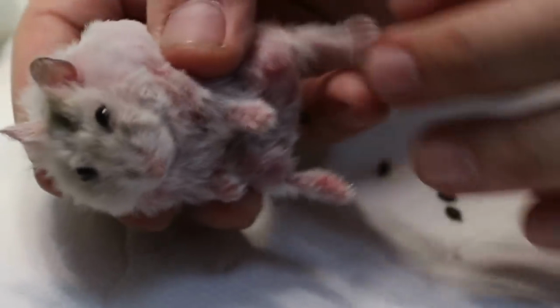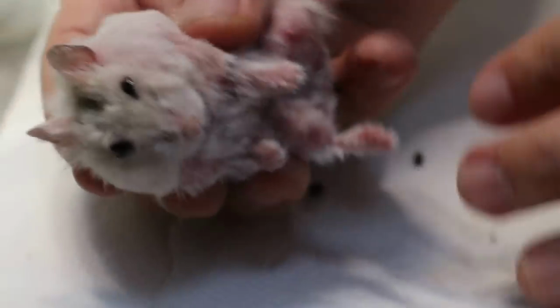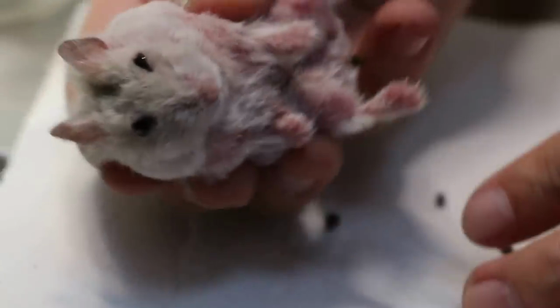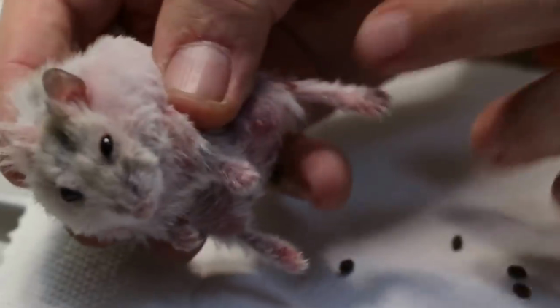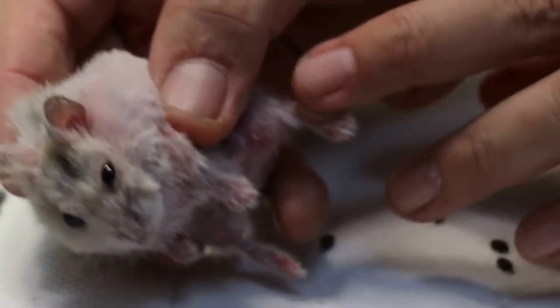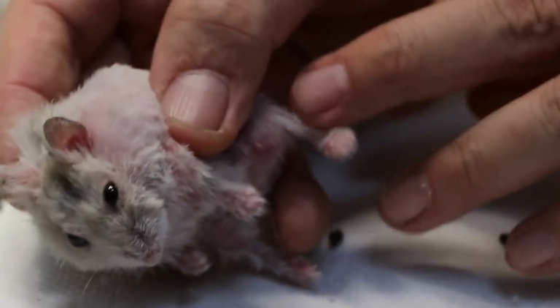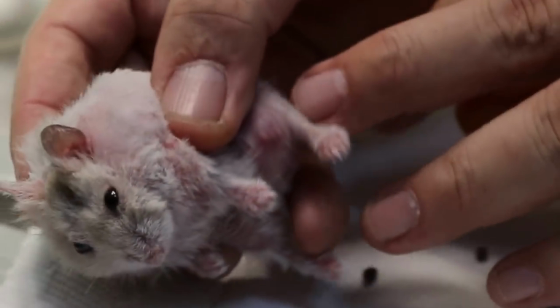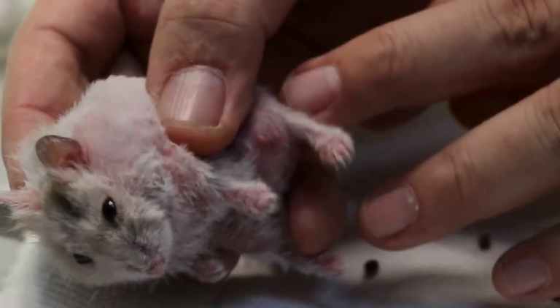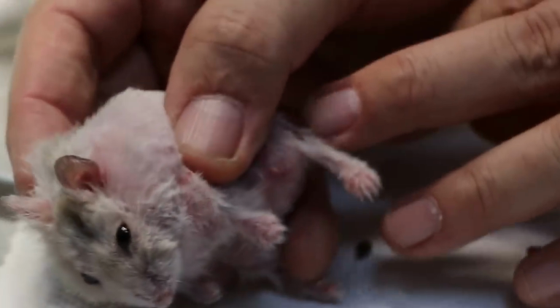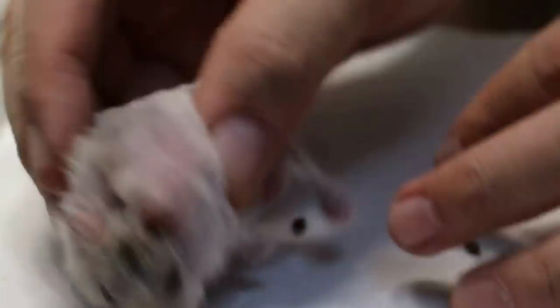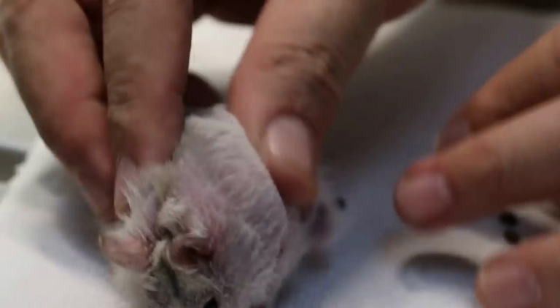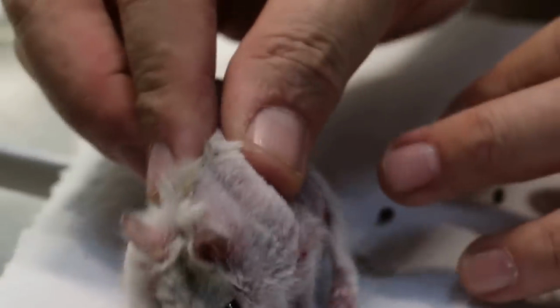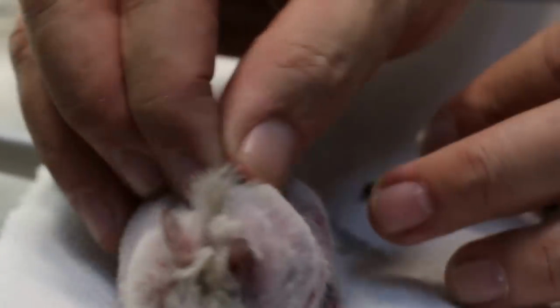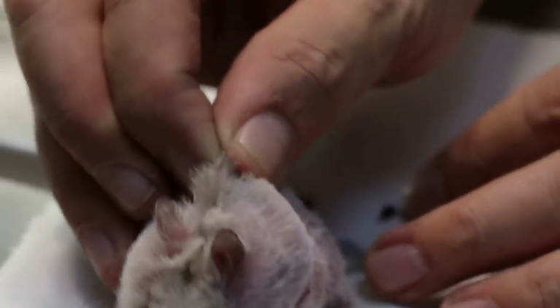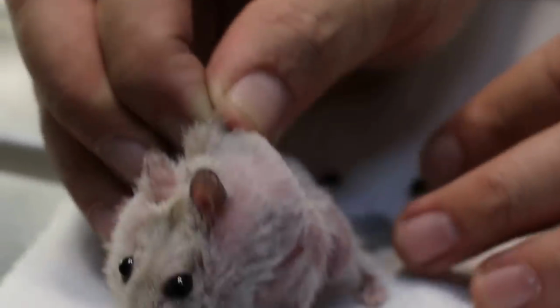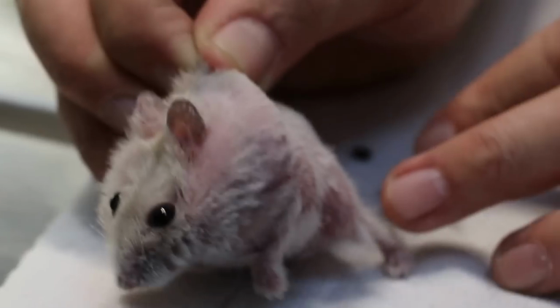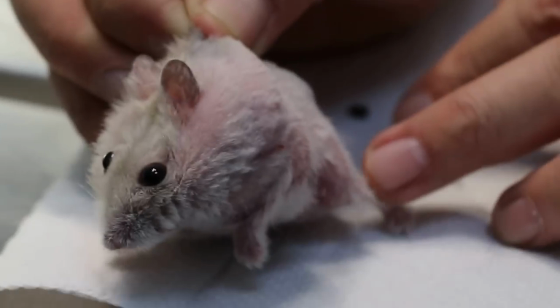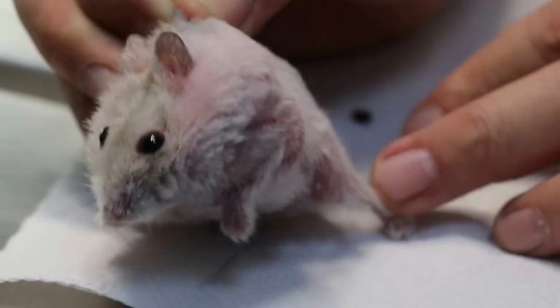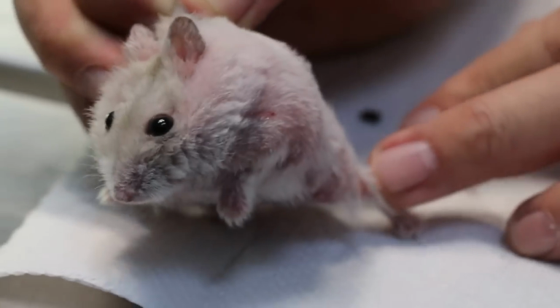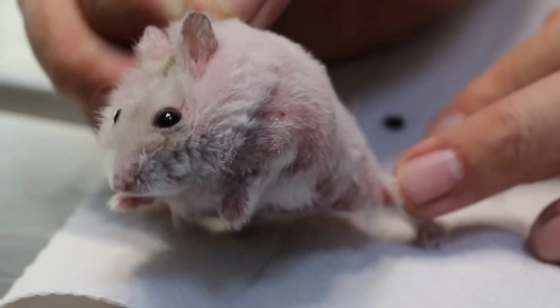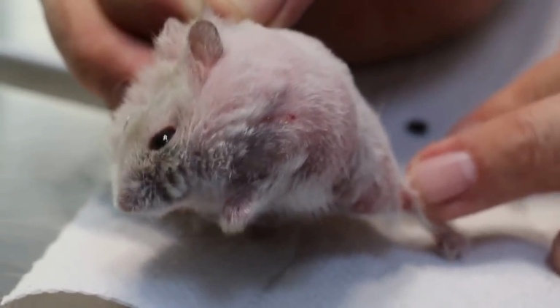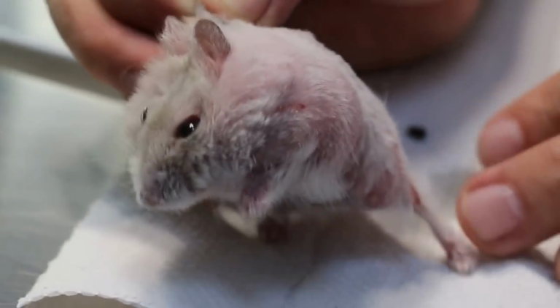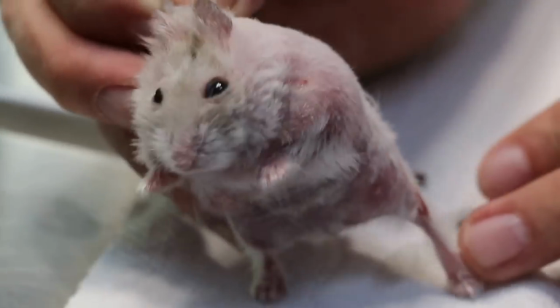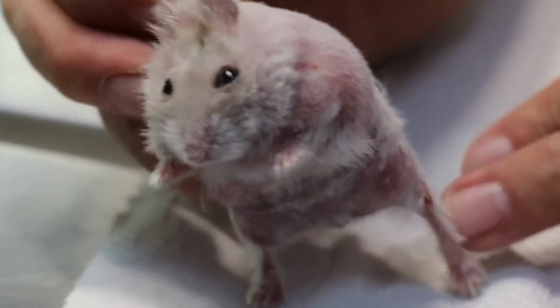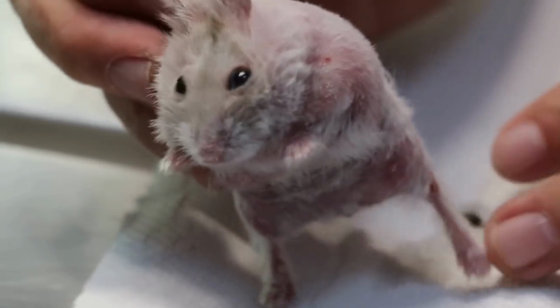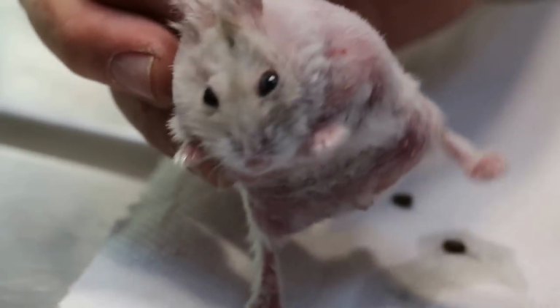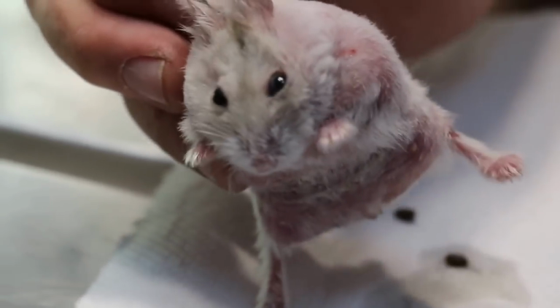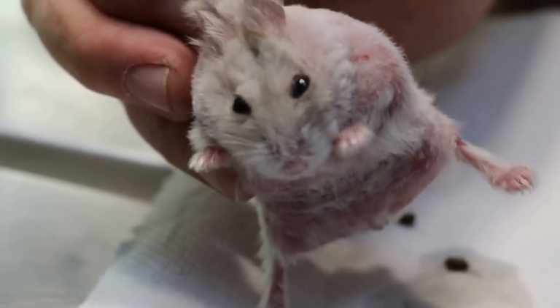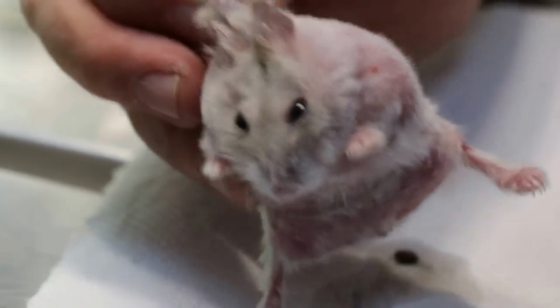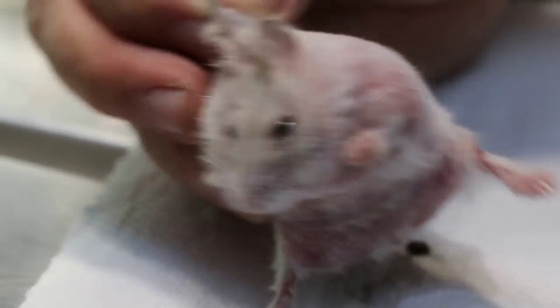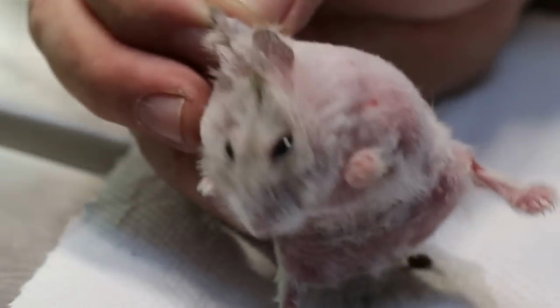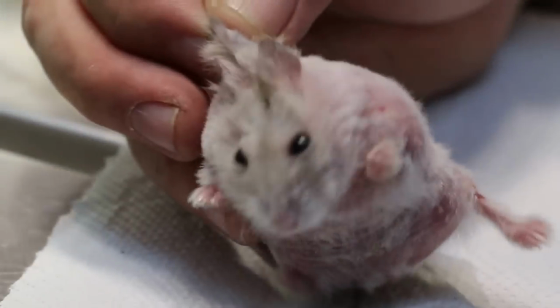There's a wart here, and a wart here — a big wart — which I have already excised and will clean. I'll now demonstrate how we treat this hamster.